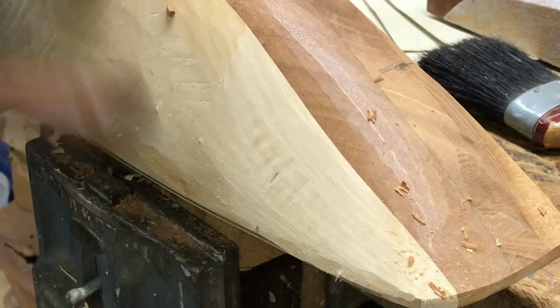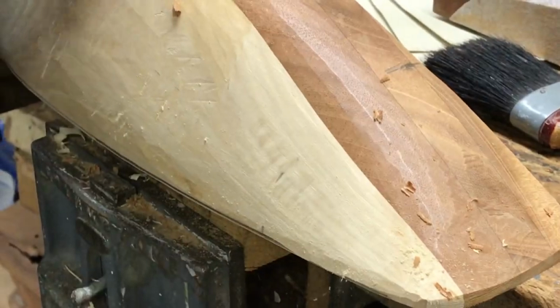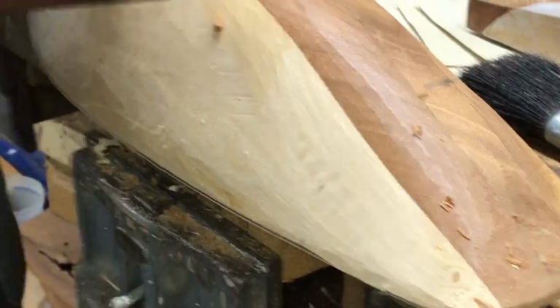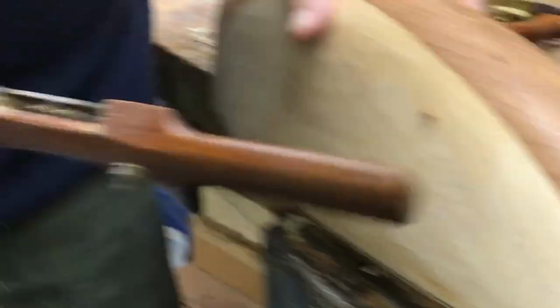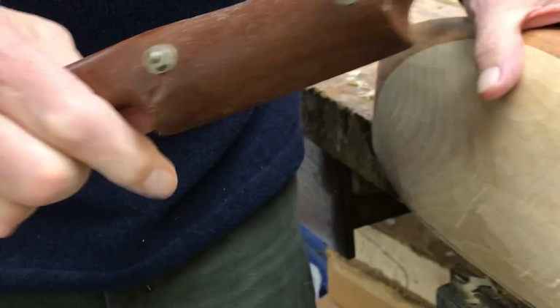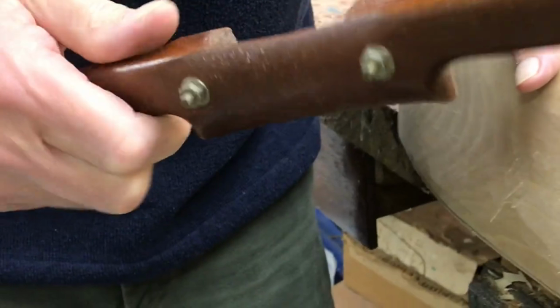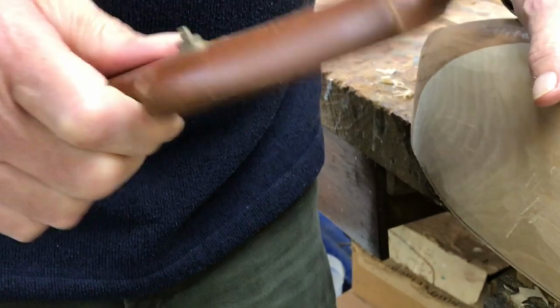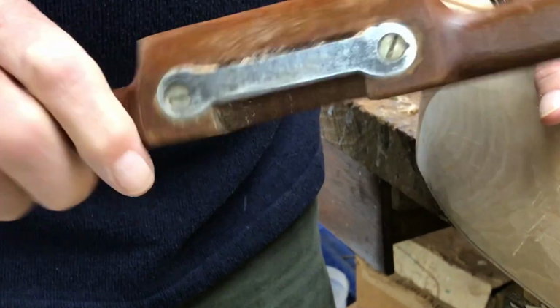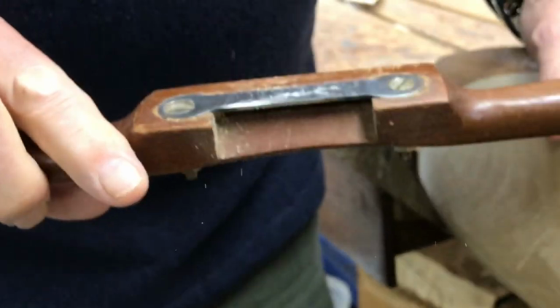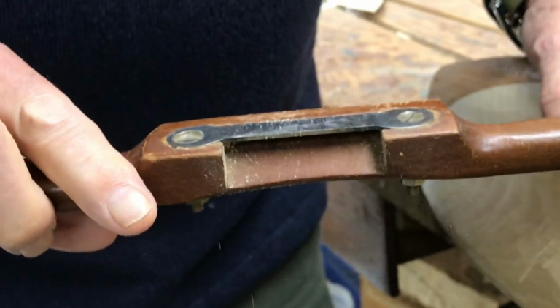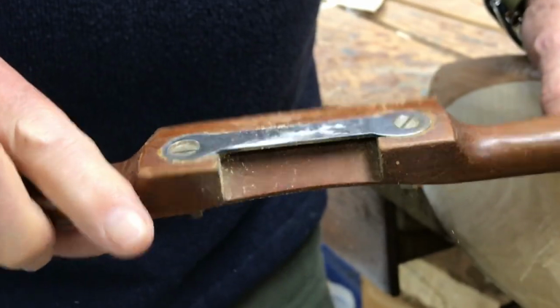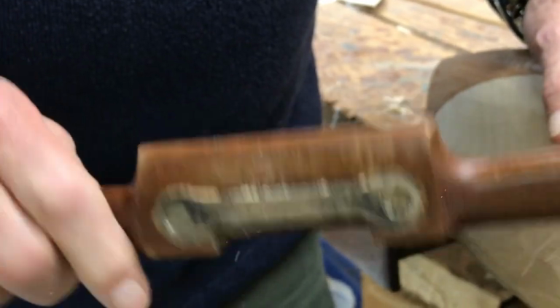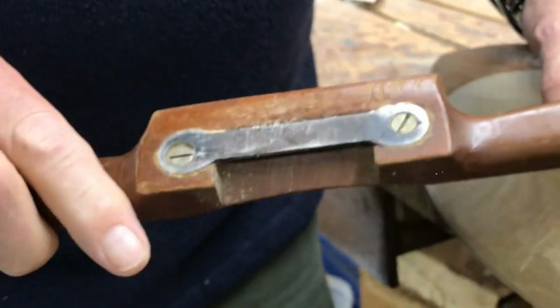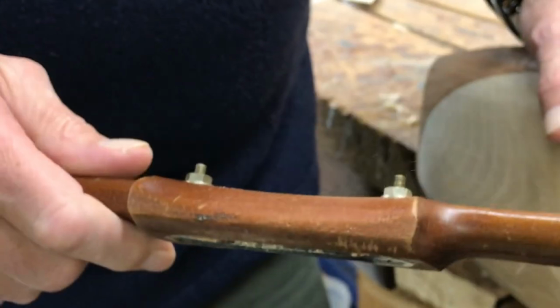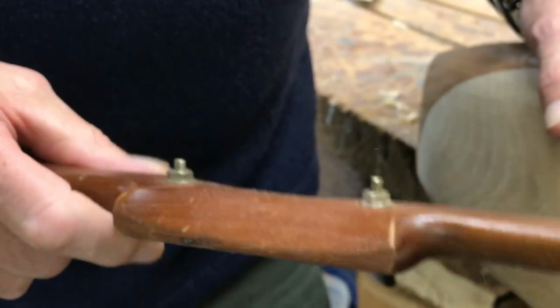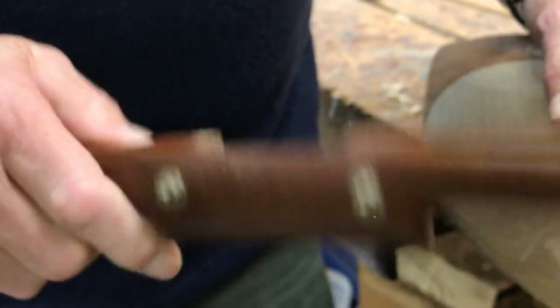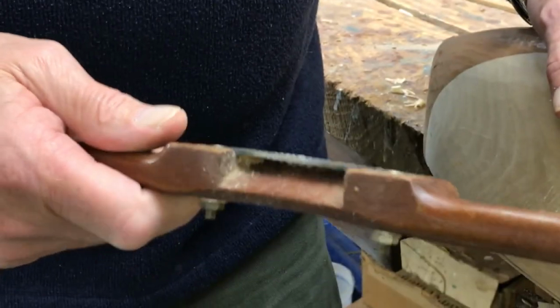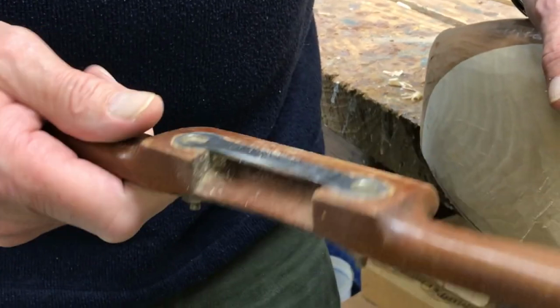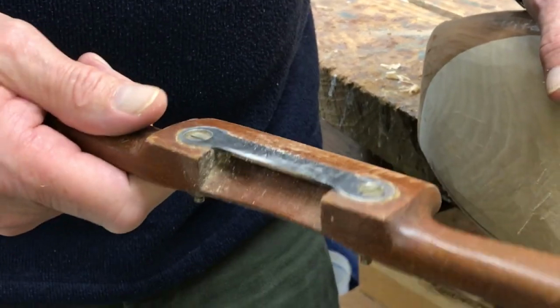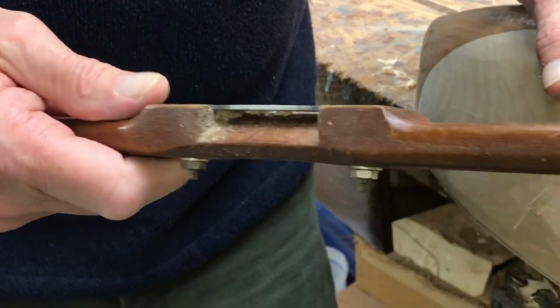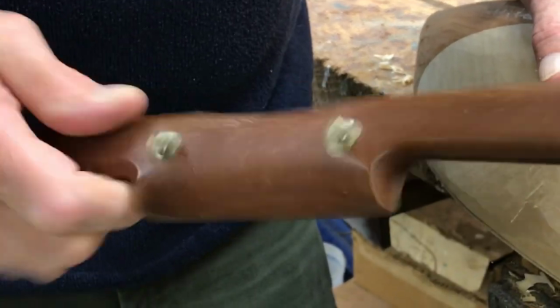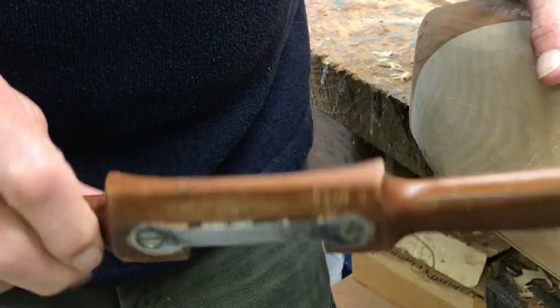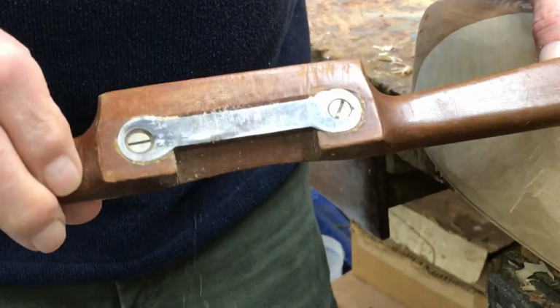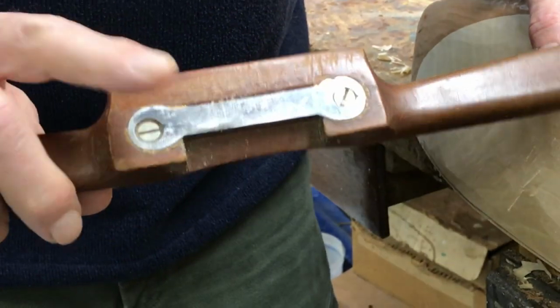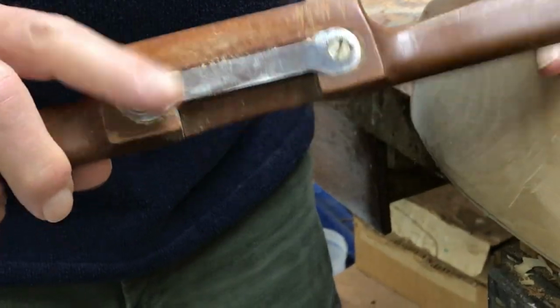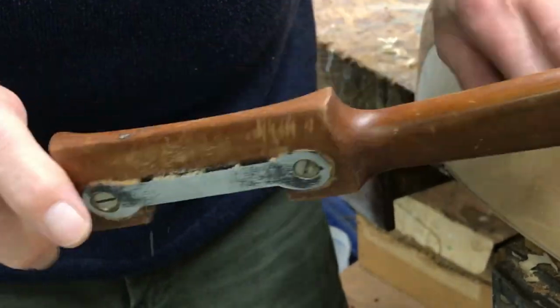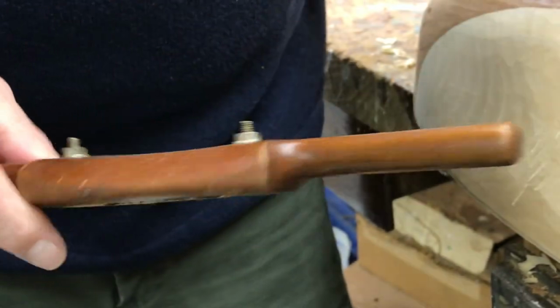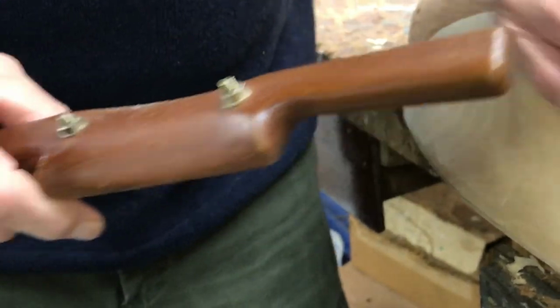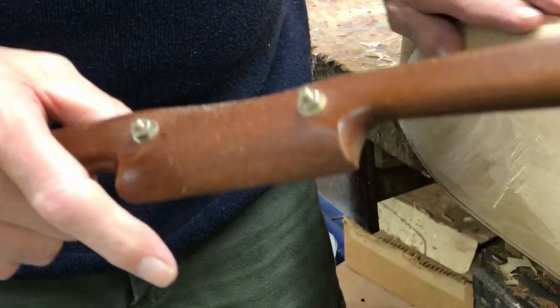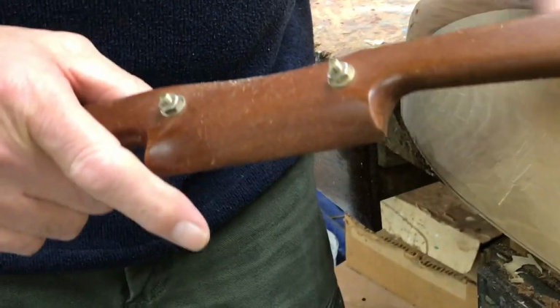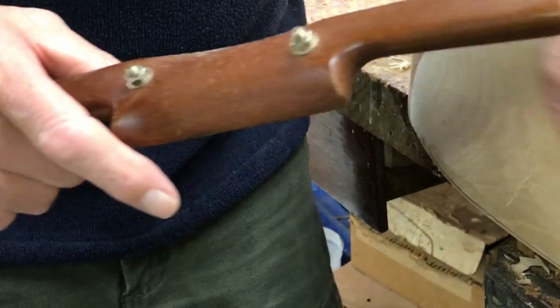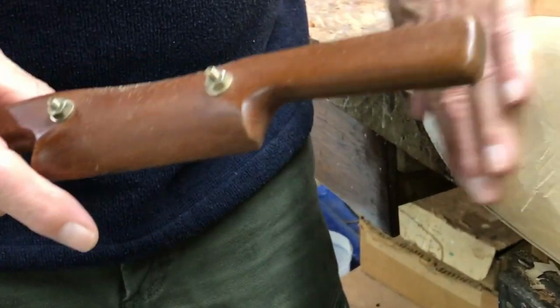This is a spokeshave, handmade for me. Really? By whom? The fellow is dead now. The blade, everything. Nice.